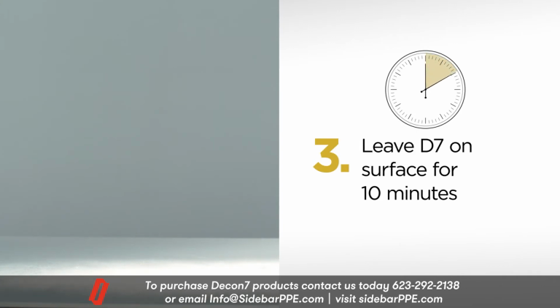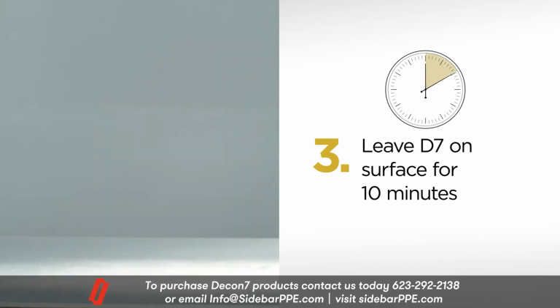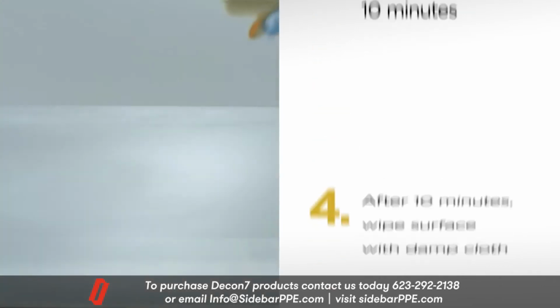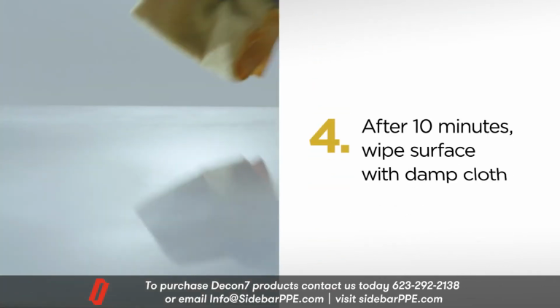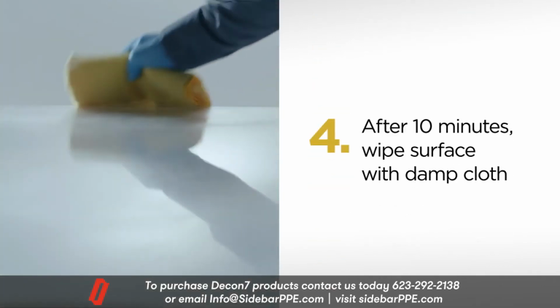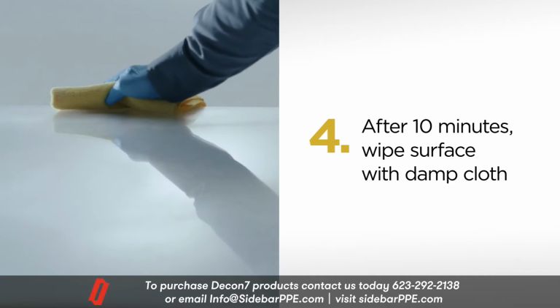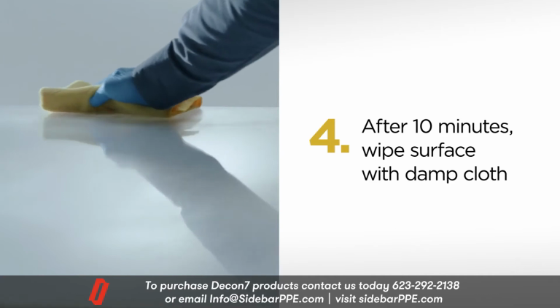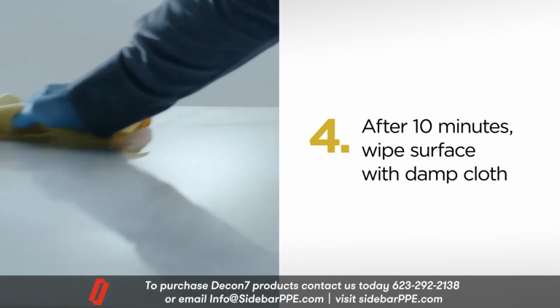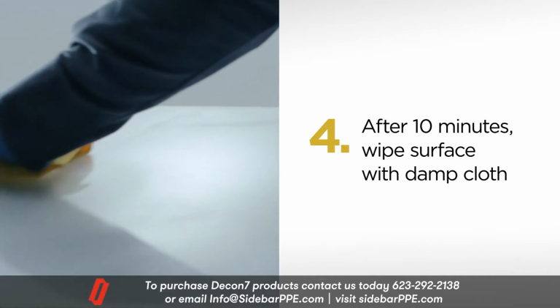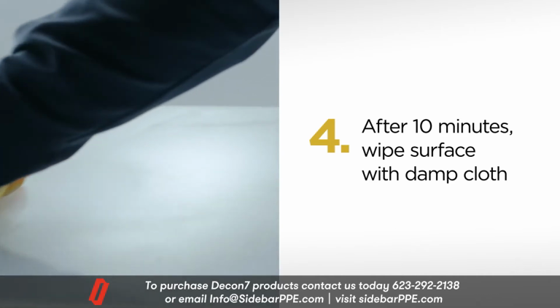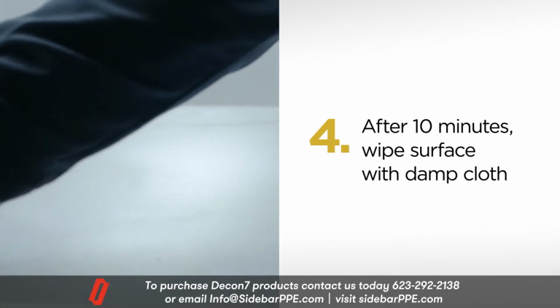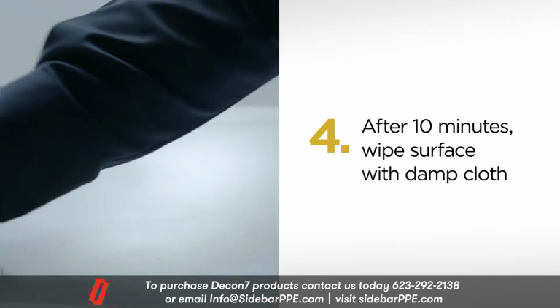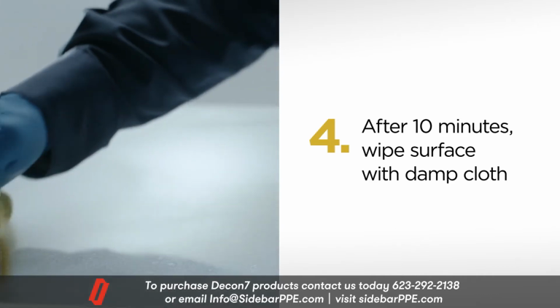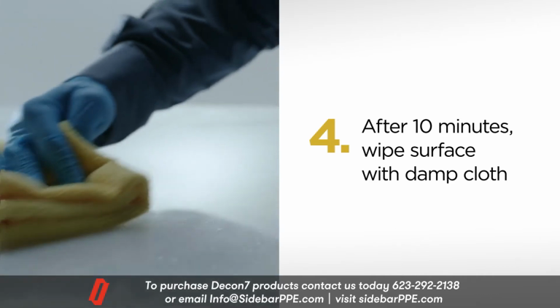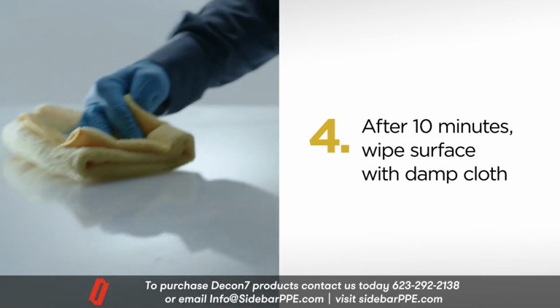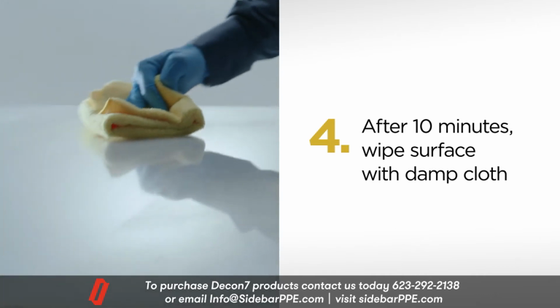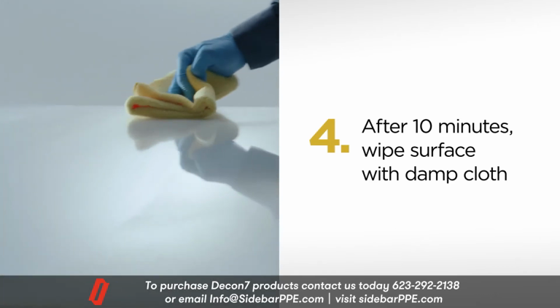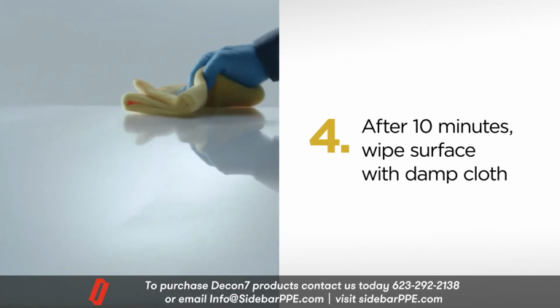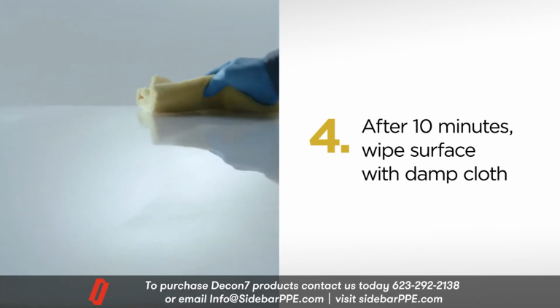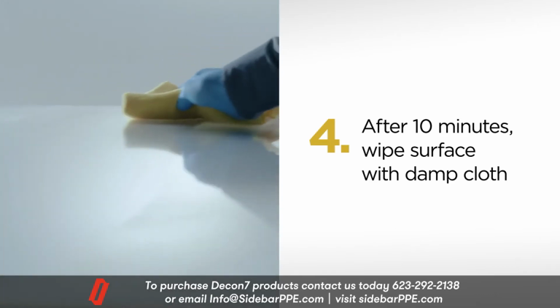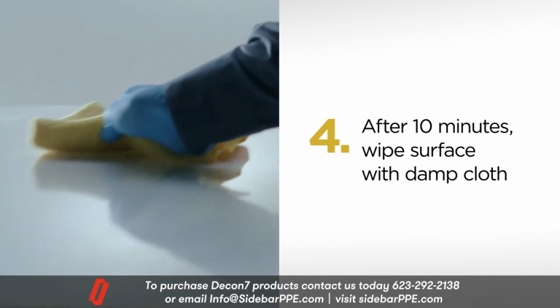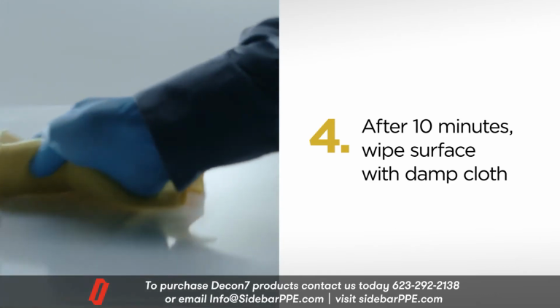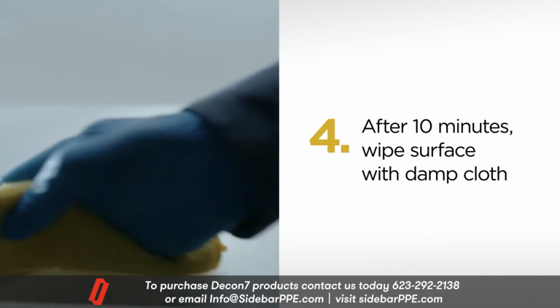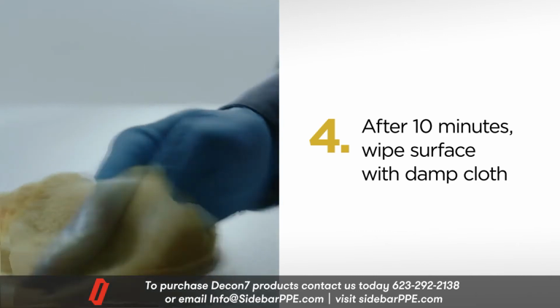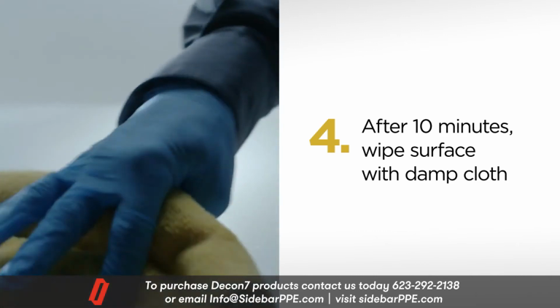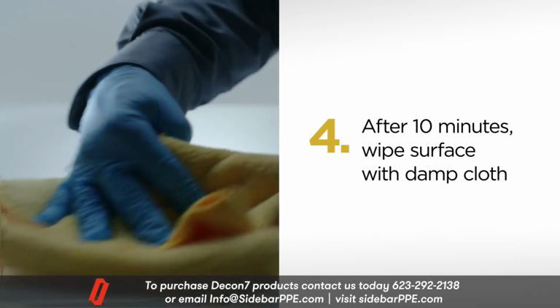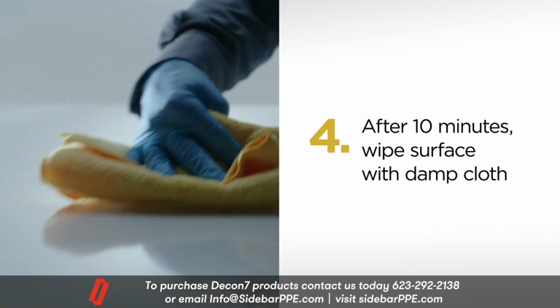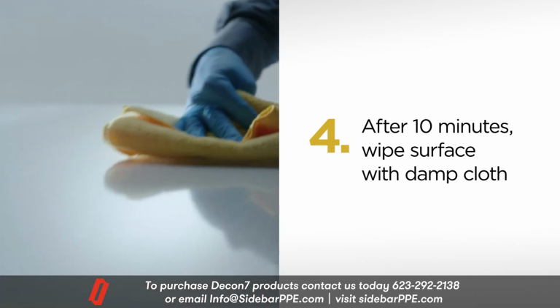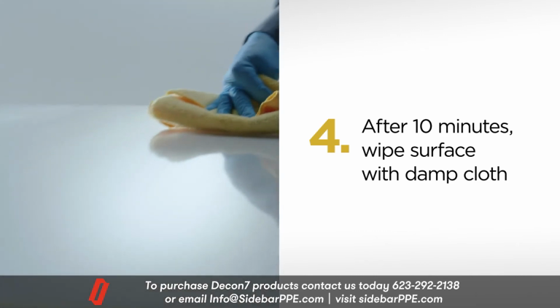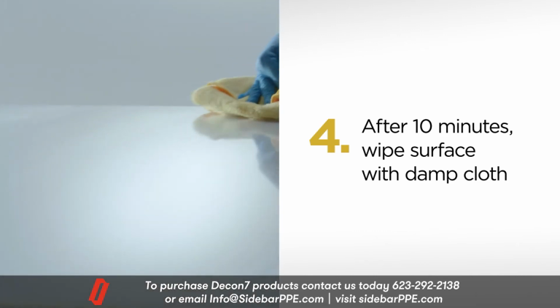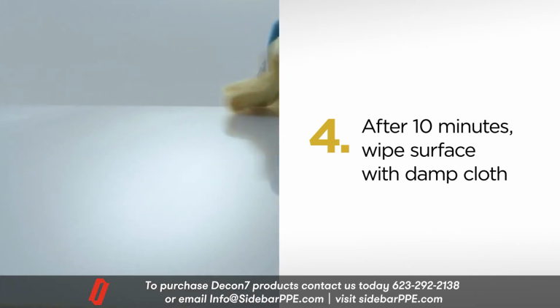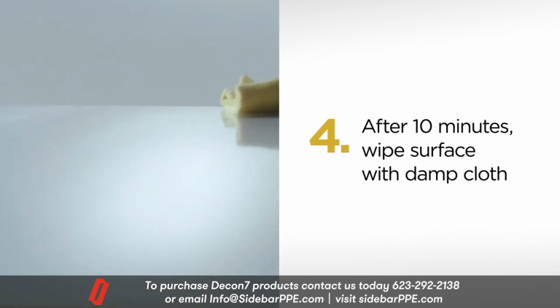Step 3: leave the D7 on the surface for 10 minutes. Step 4: after 10 minutes, use a clean microfiber cloth that has been dampened with water to wipe down the surface to ensure no residue remains.